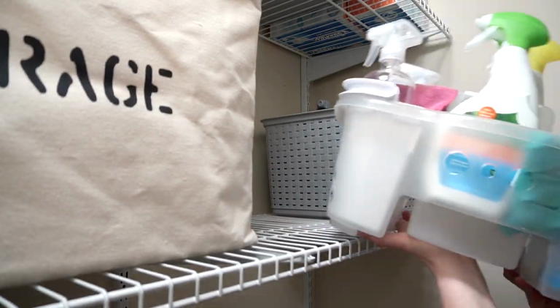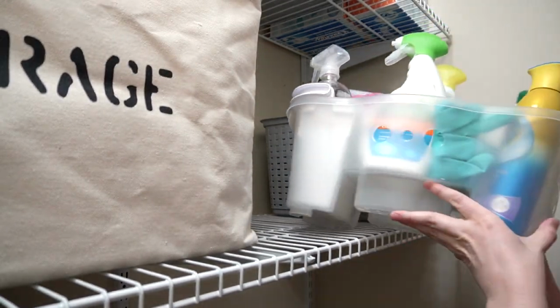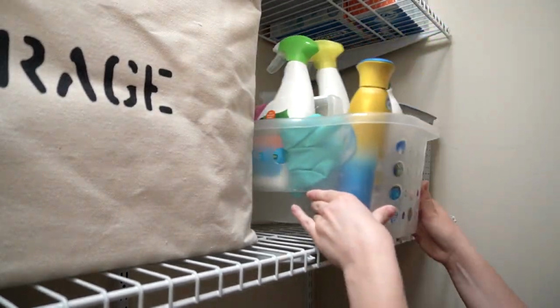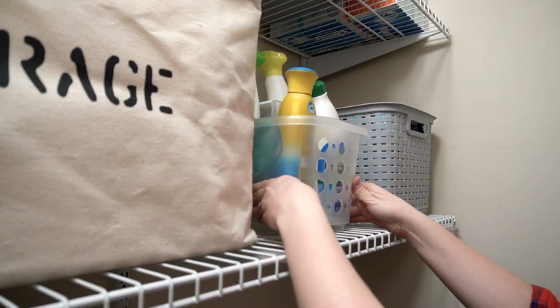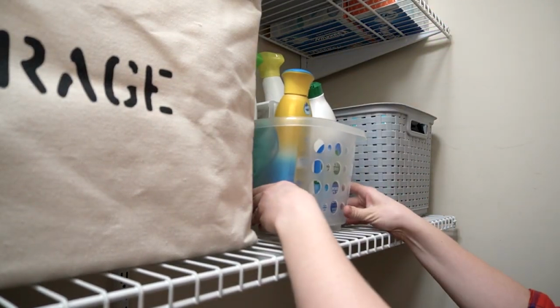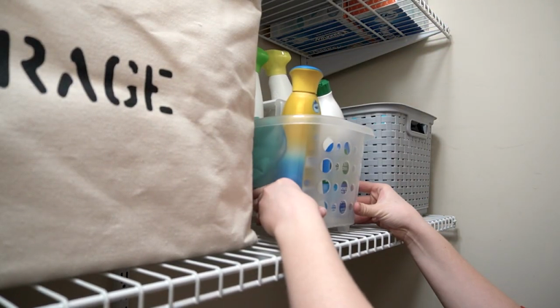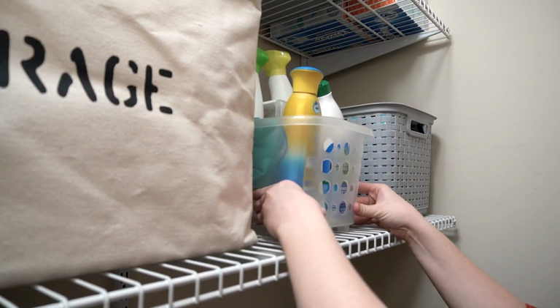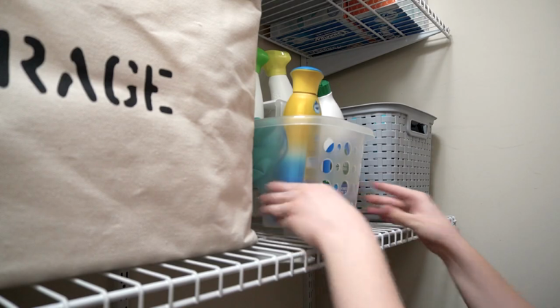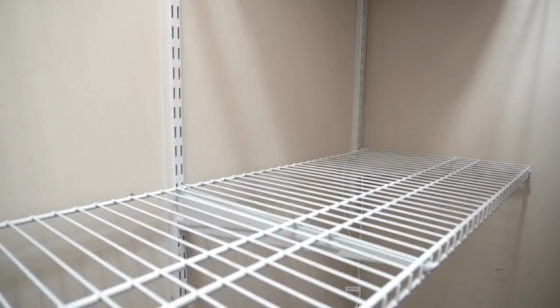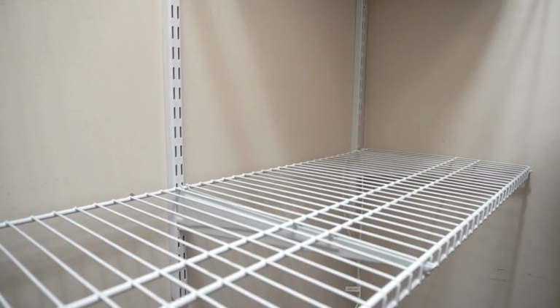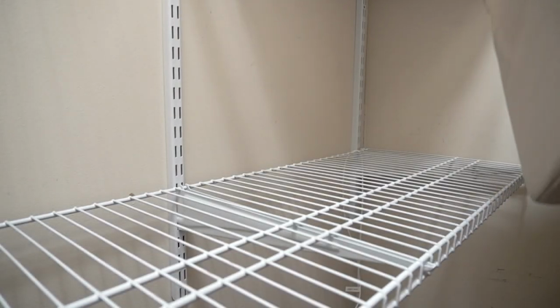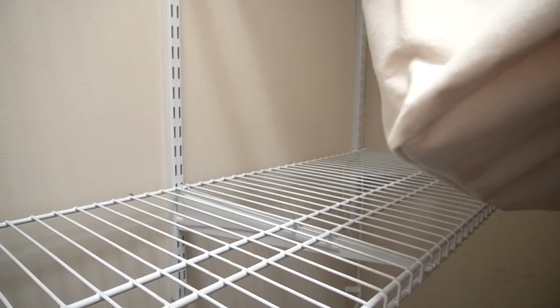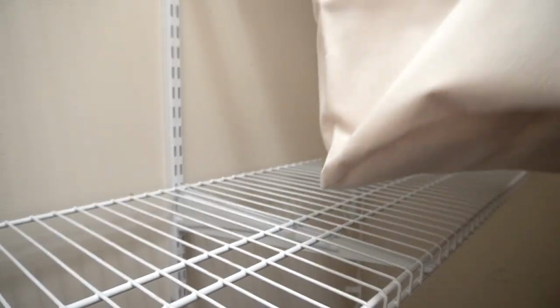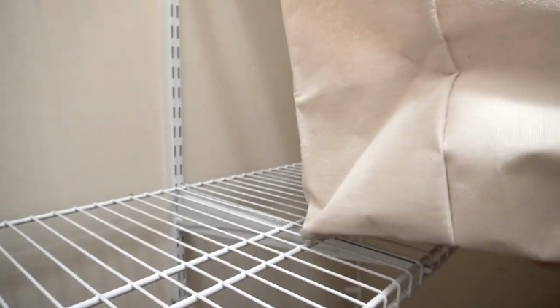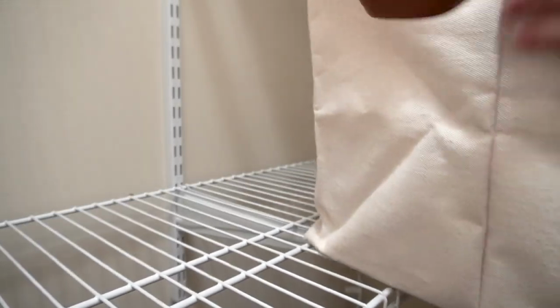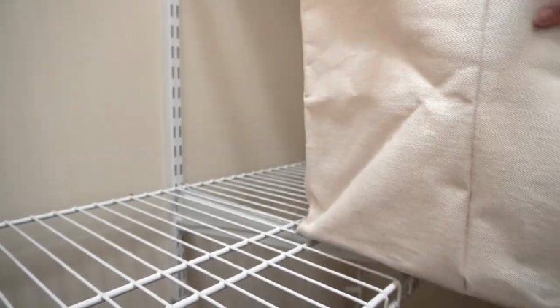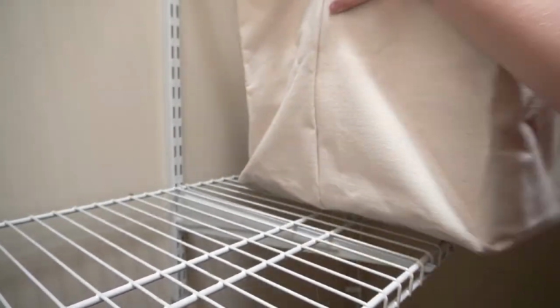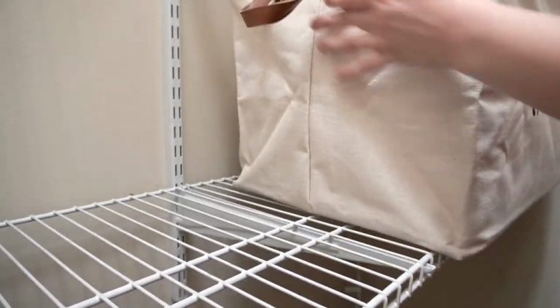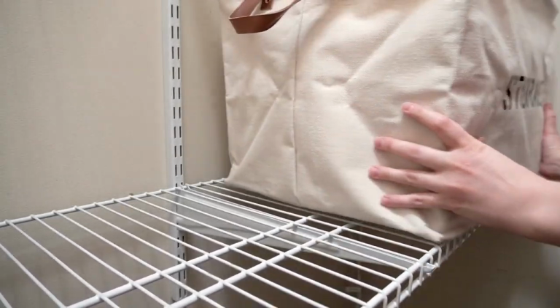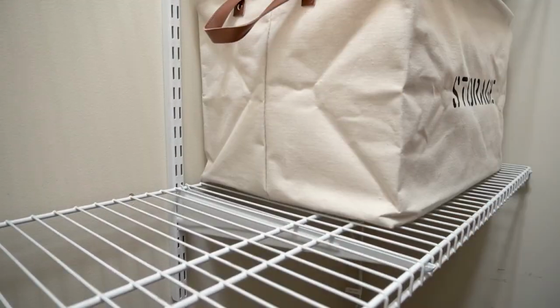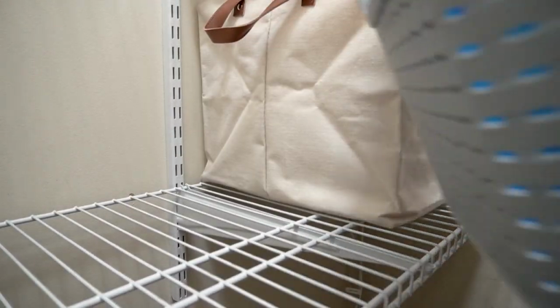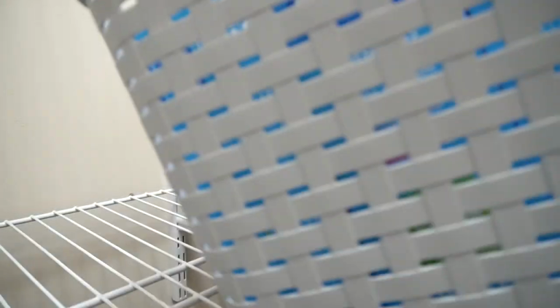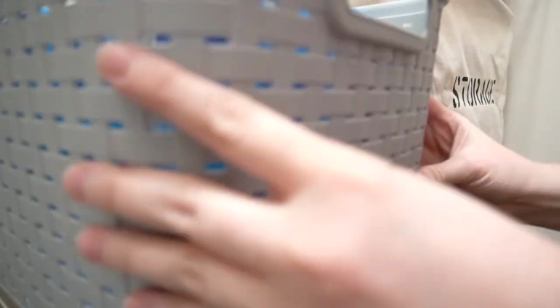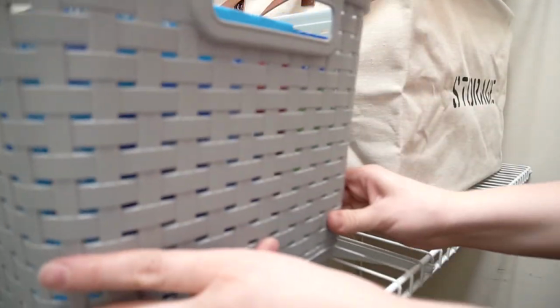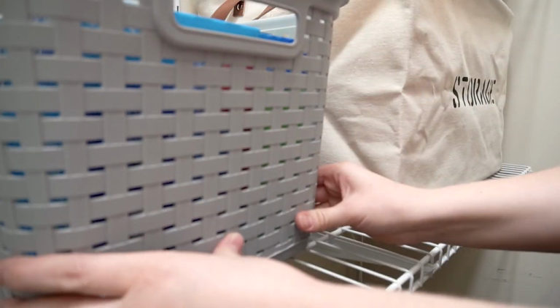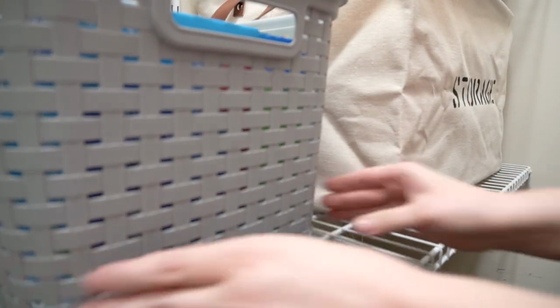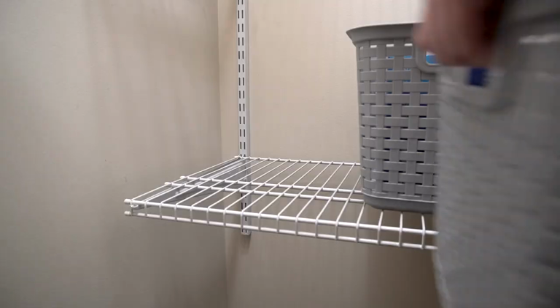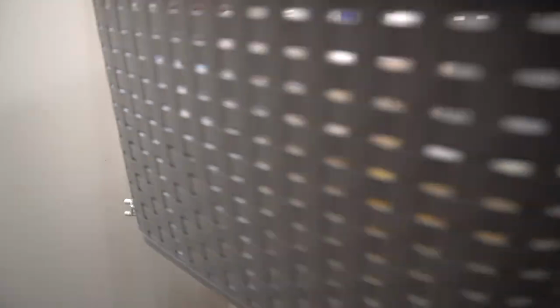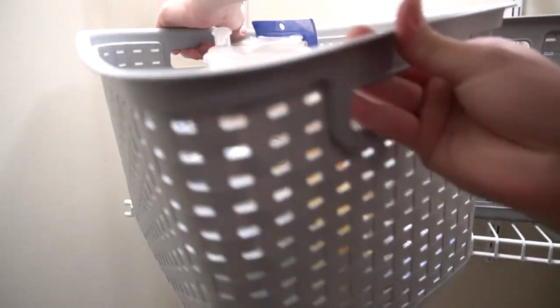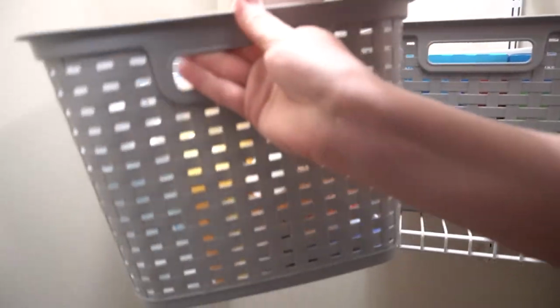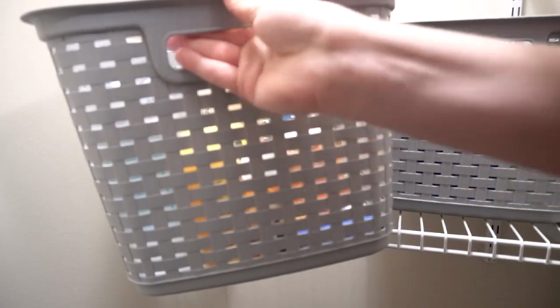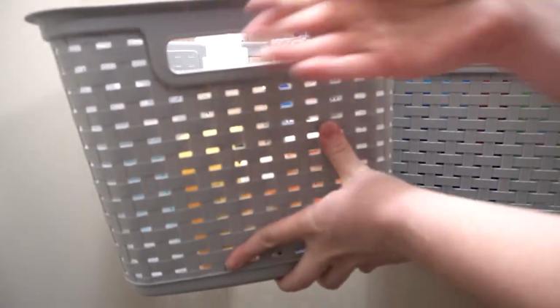Organizing is one of those things that takes a bit of trial and error. I usually move things around quite a bit until I find what looks best or what tends to function the best.